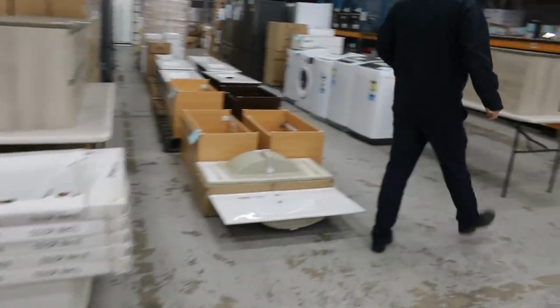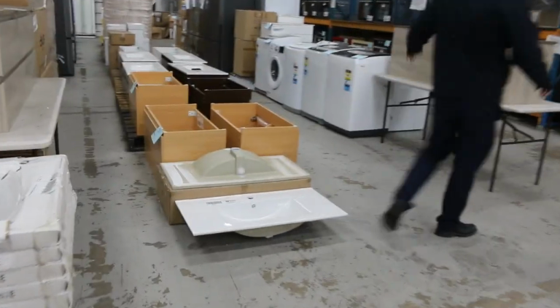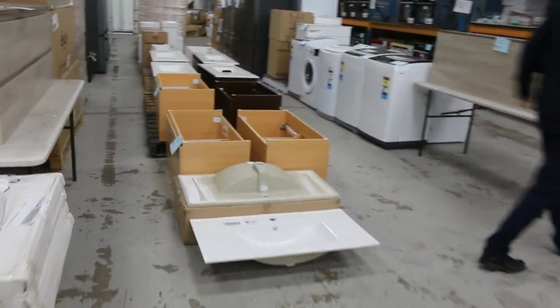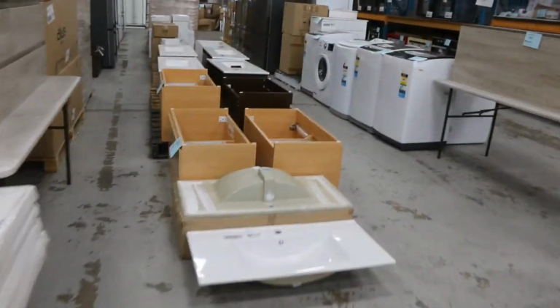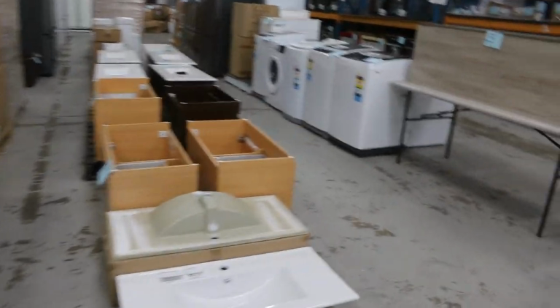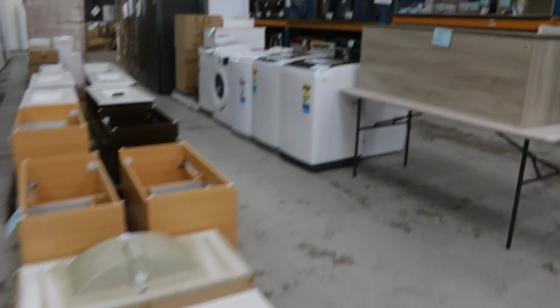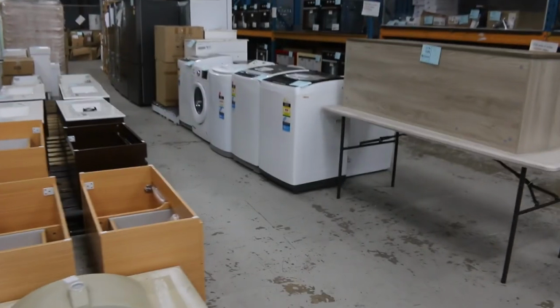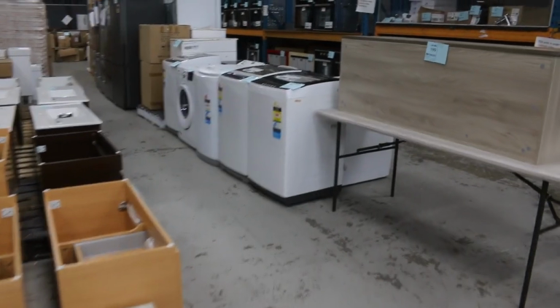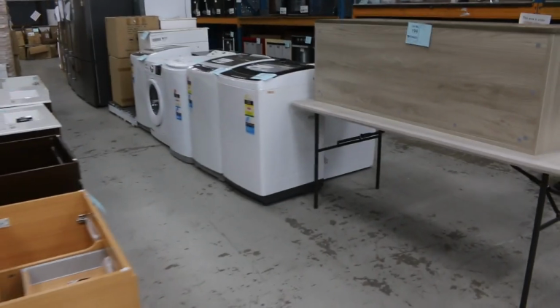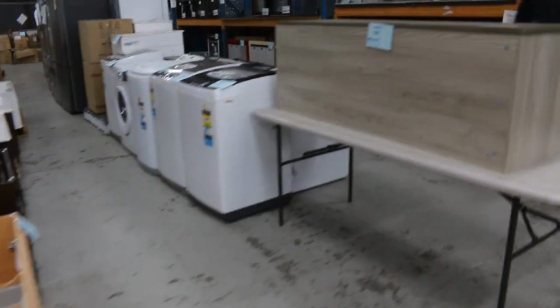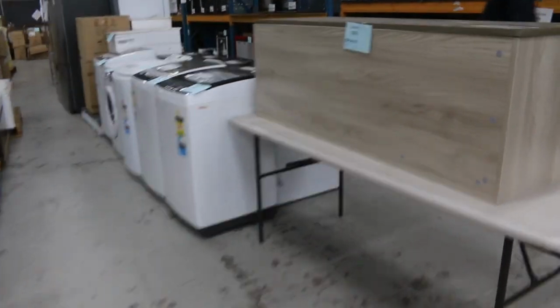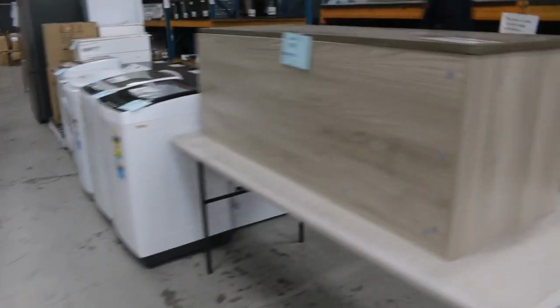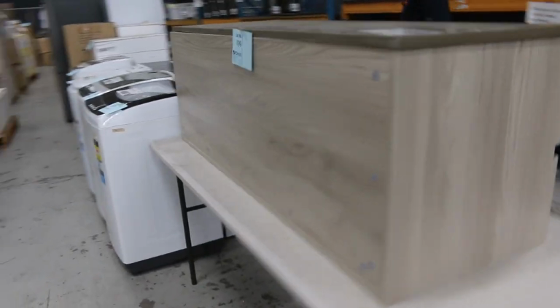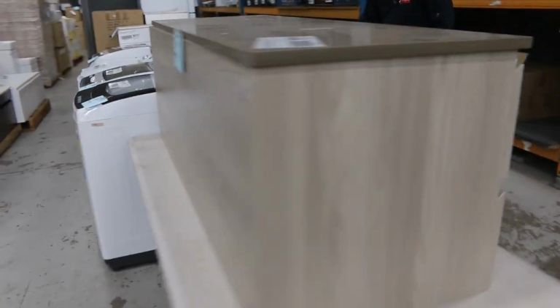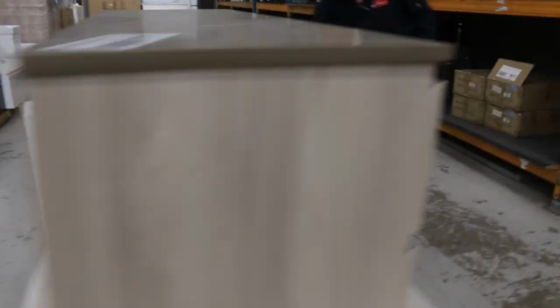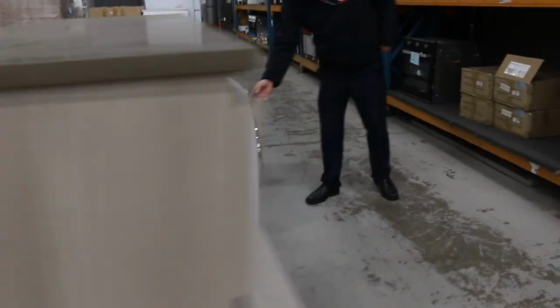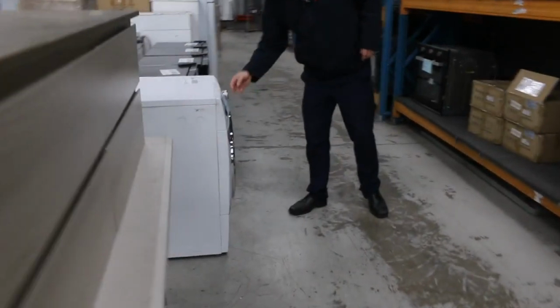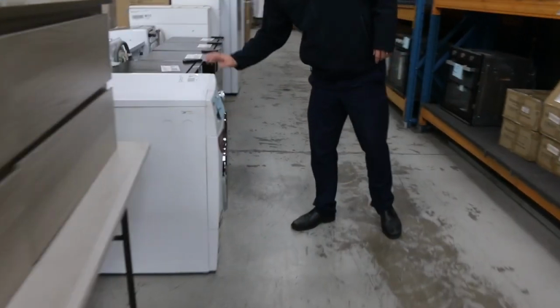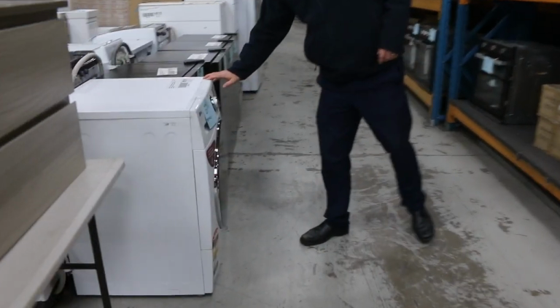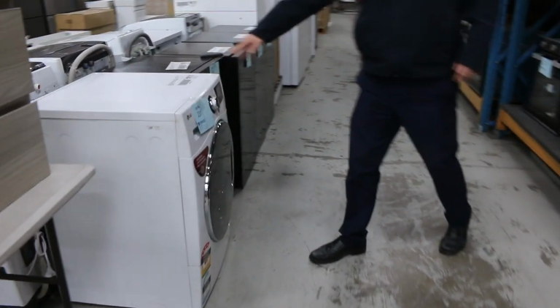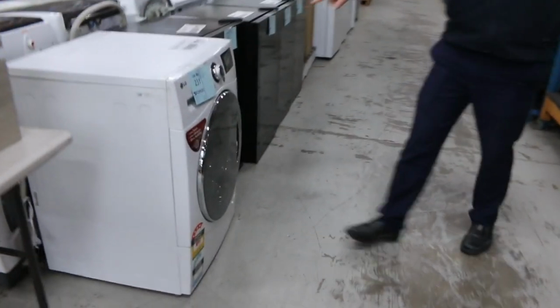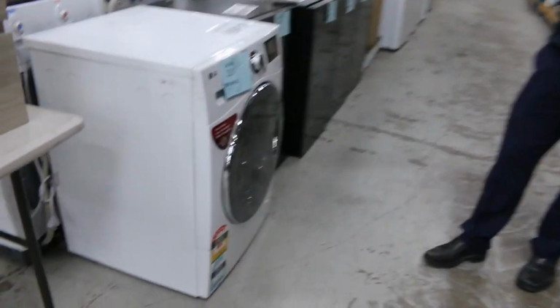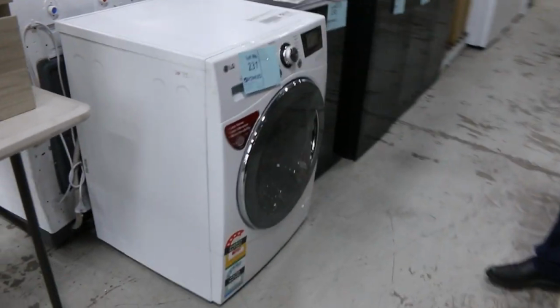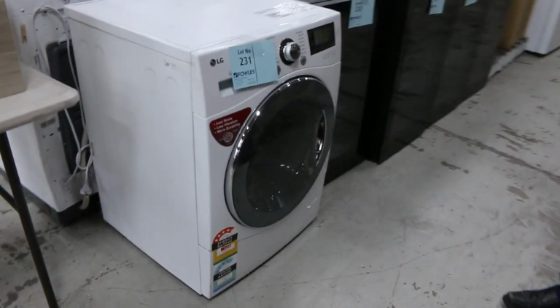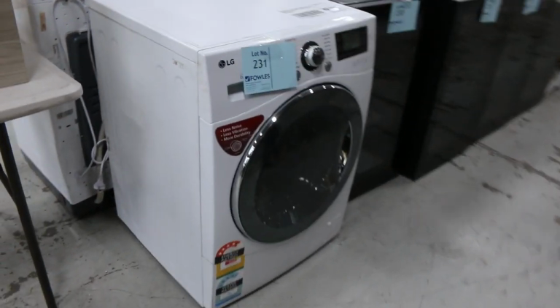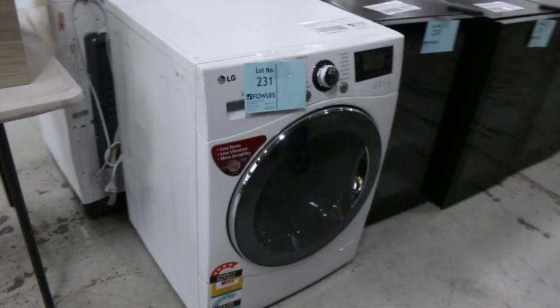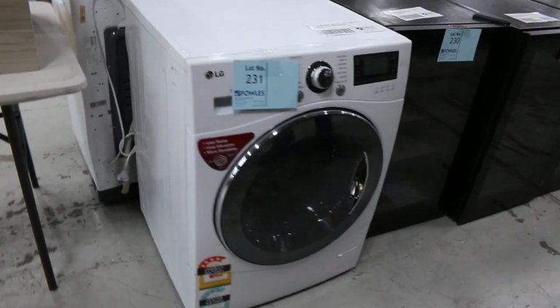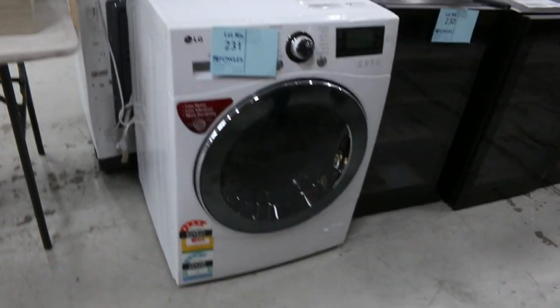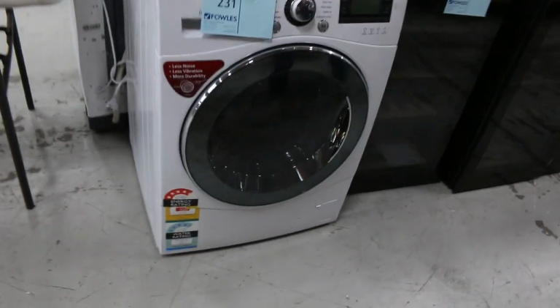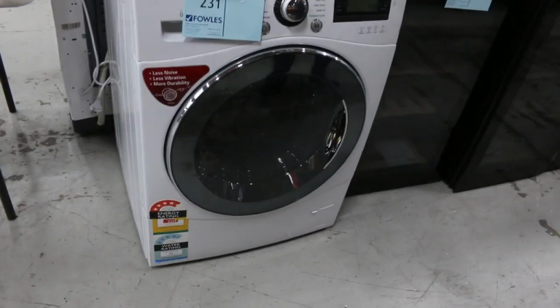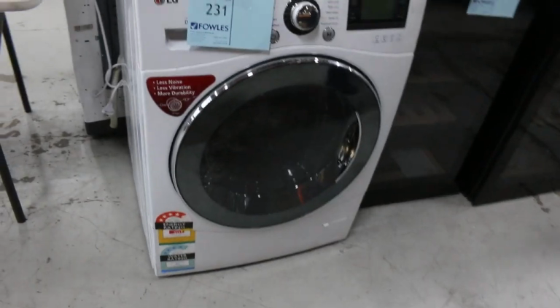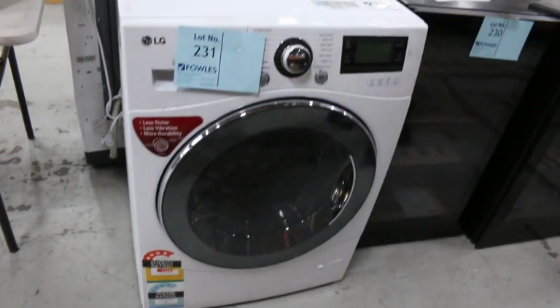There's more of those down here. We've got some washing machines - Lot 231 is an LG 10-kilo front-load washing machine with a six-month factory warranty, so that's good.